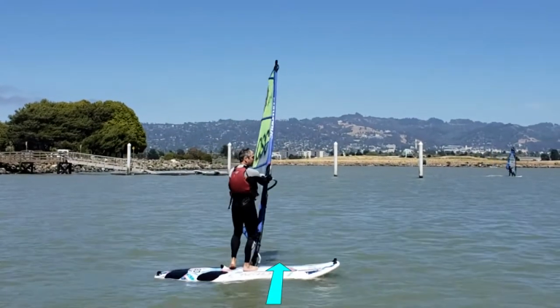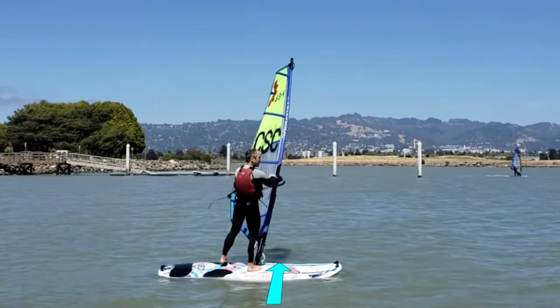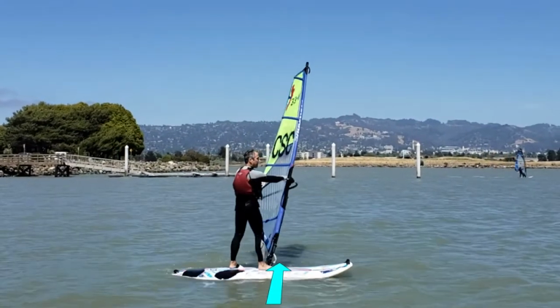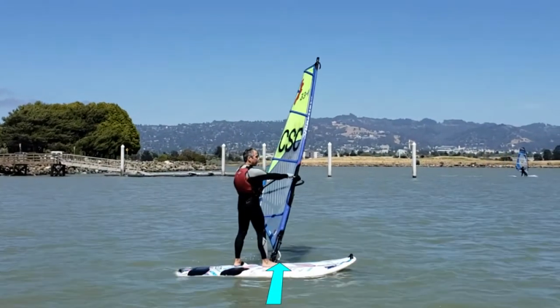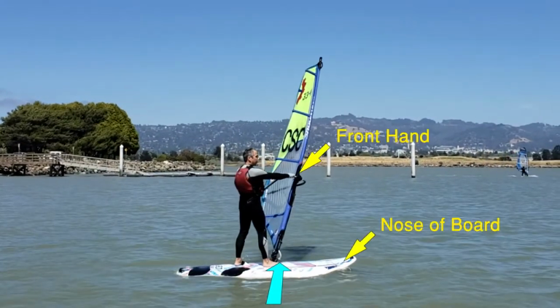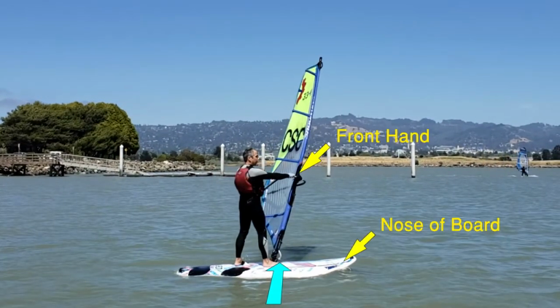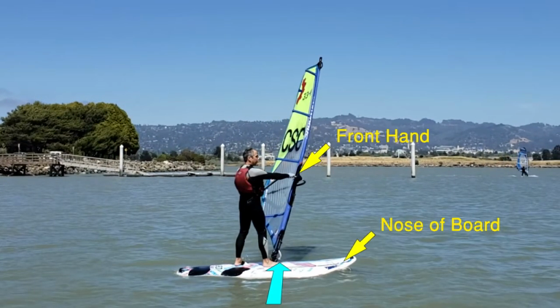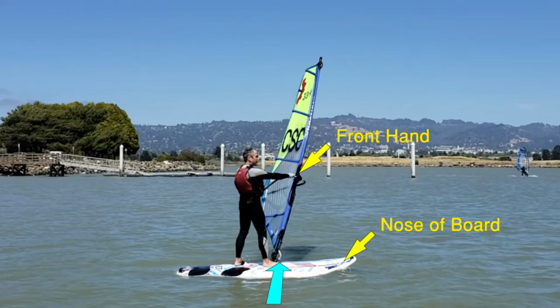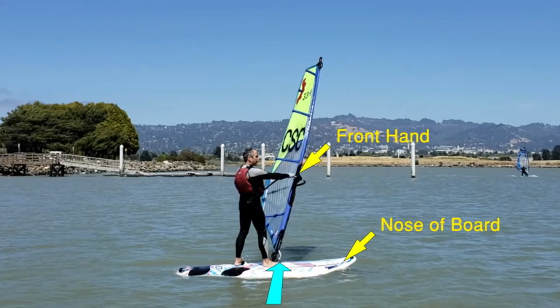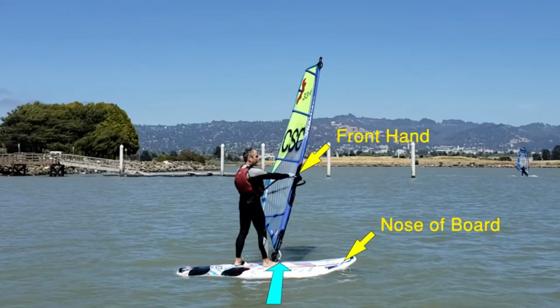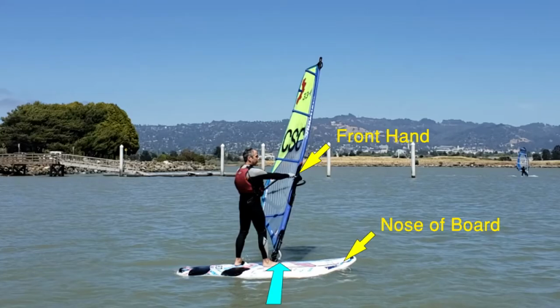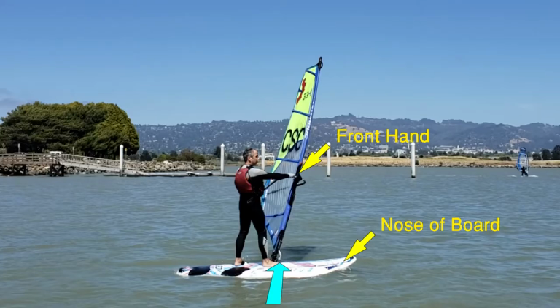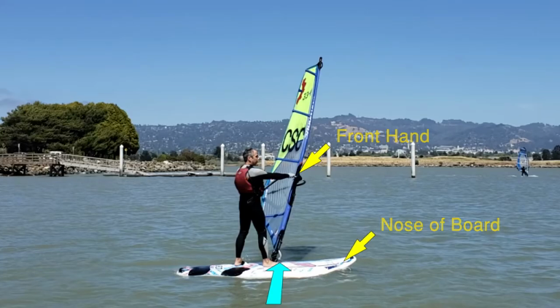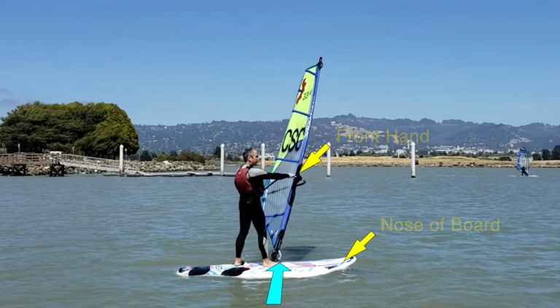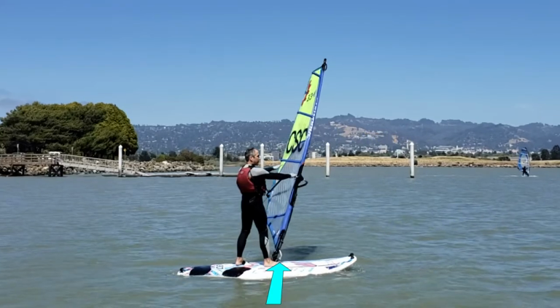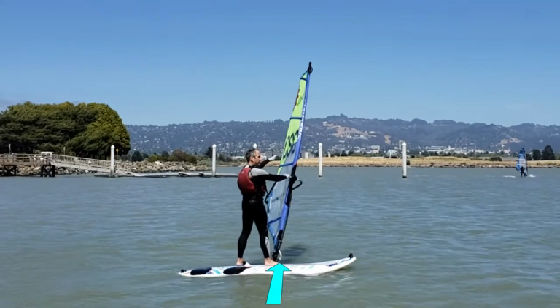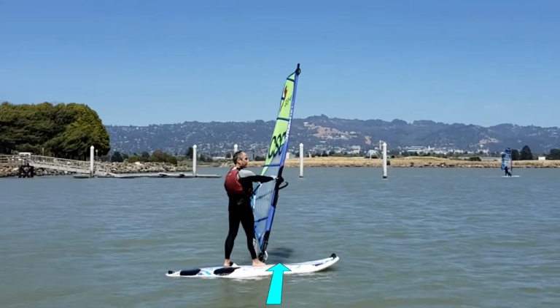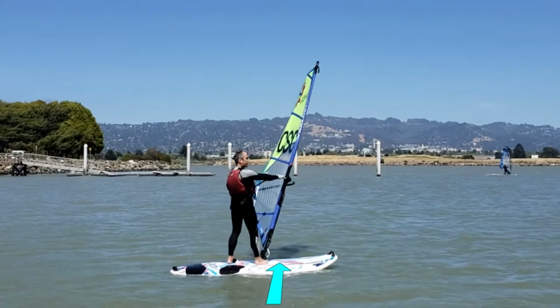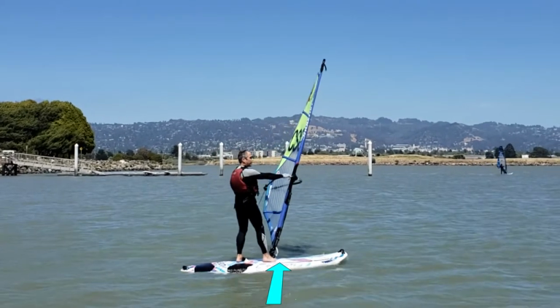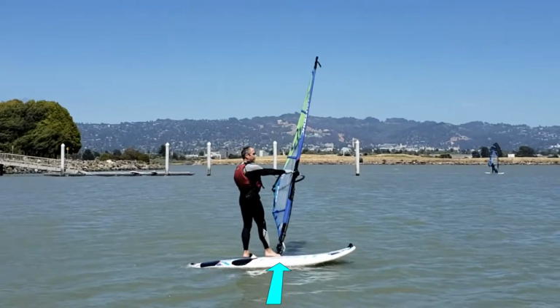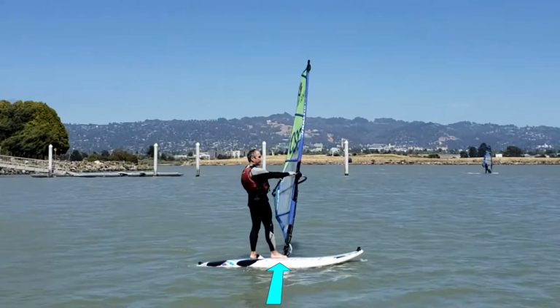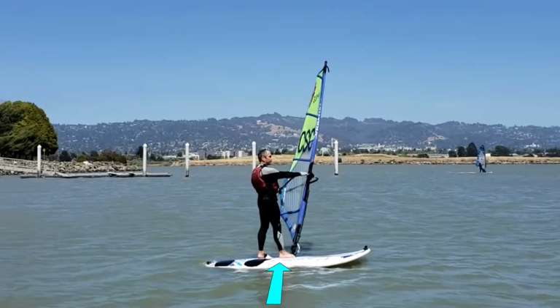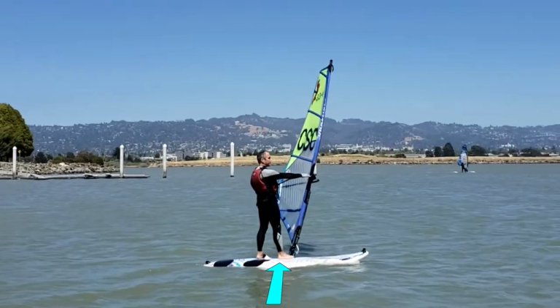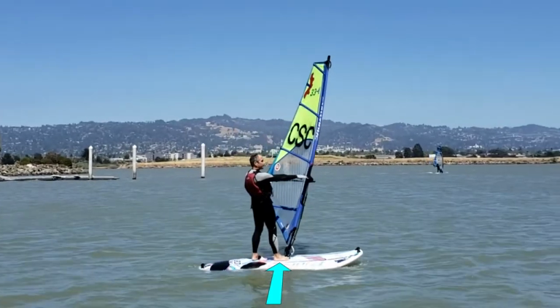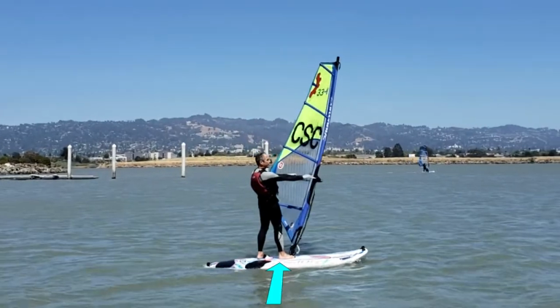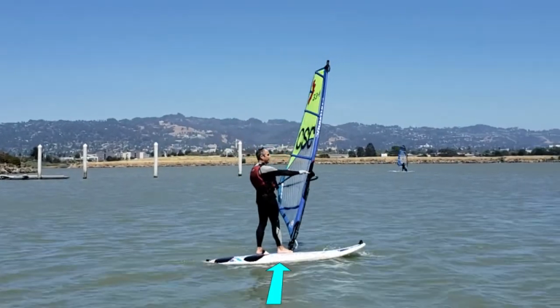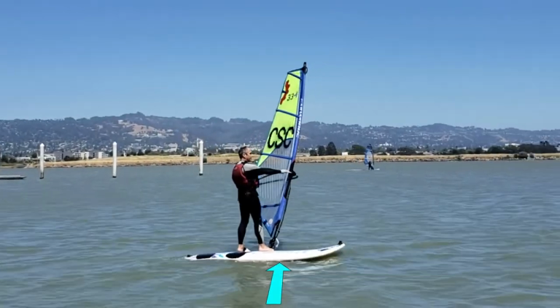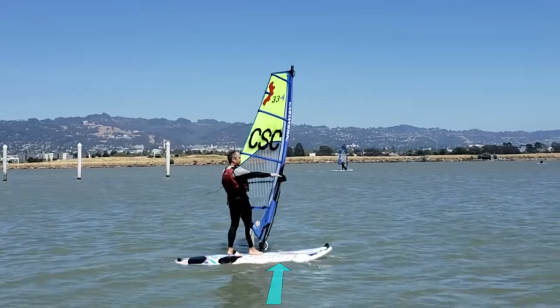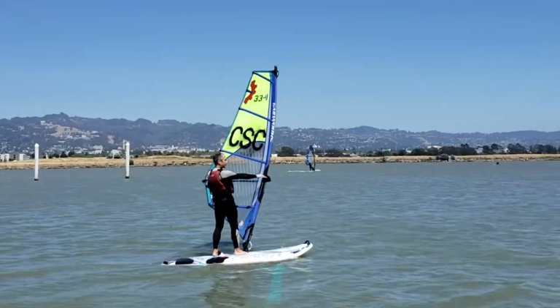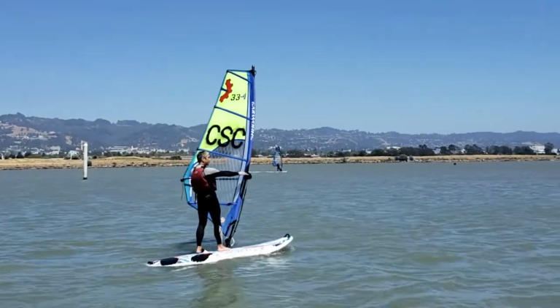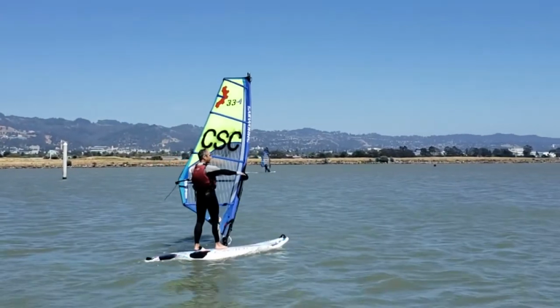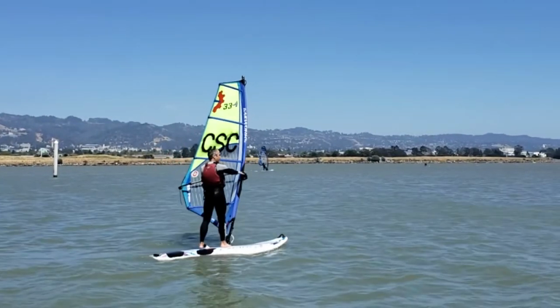With your front hand, lean the sail toward the nose of the board. And with your back hand, gently pull the boom a few inches toward you until you feel the sail power up — and away you go.